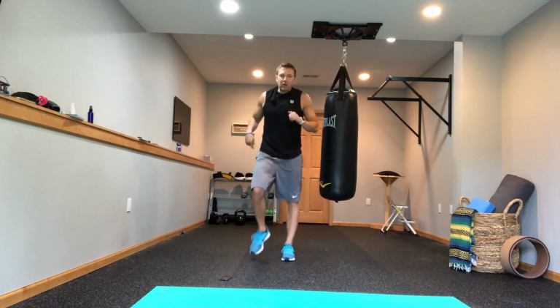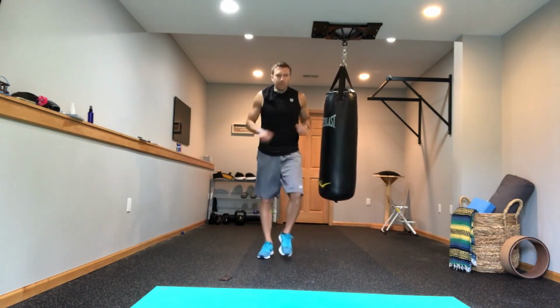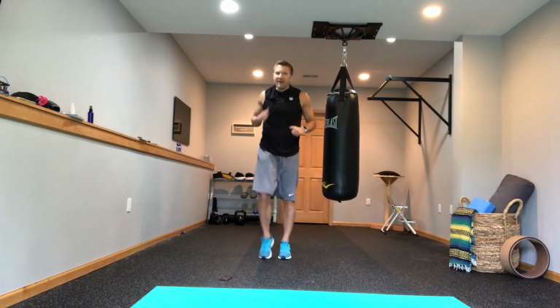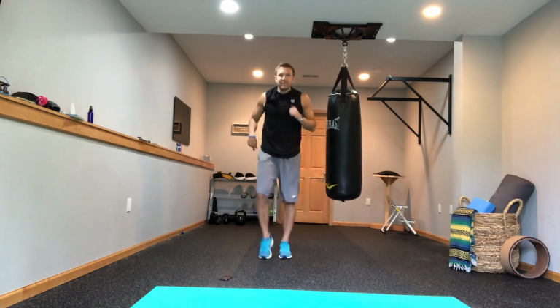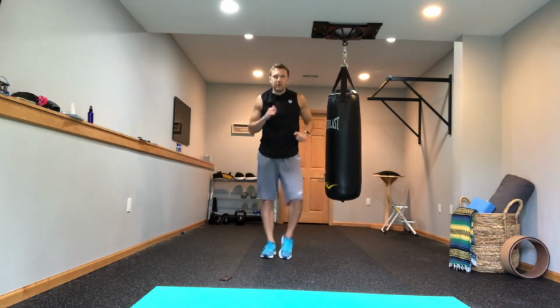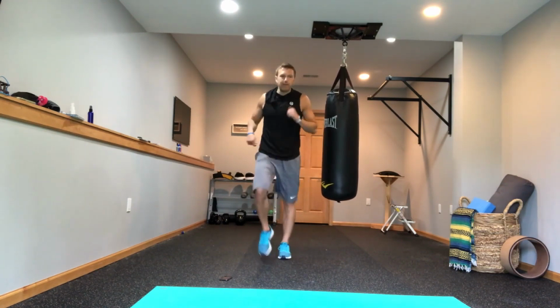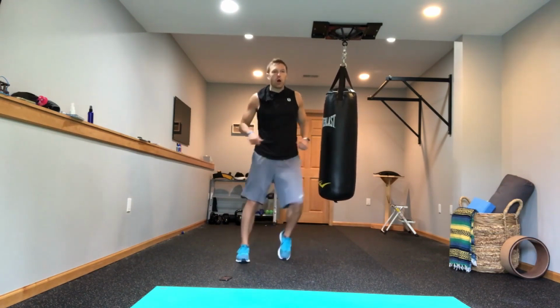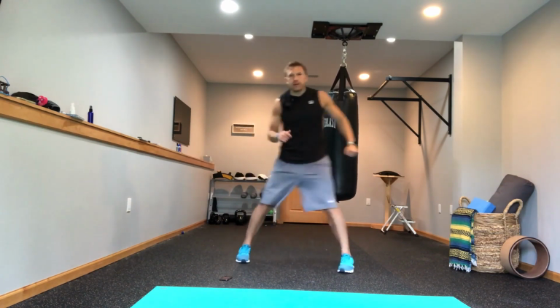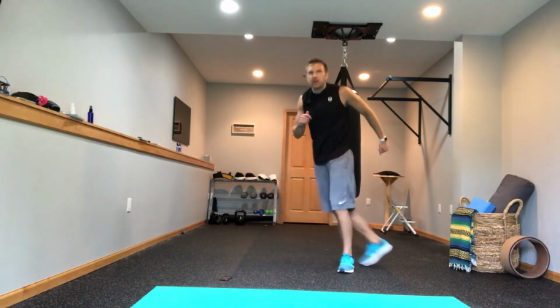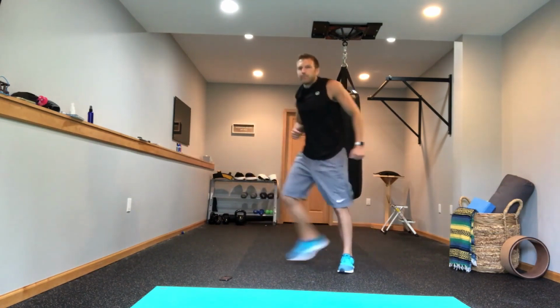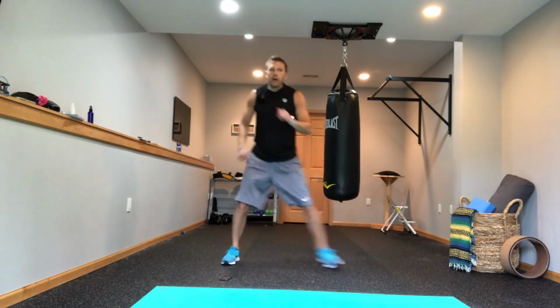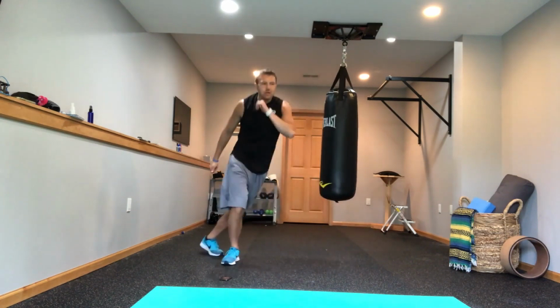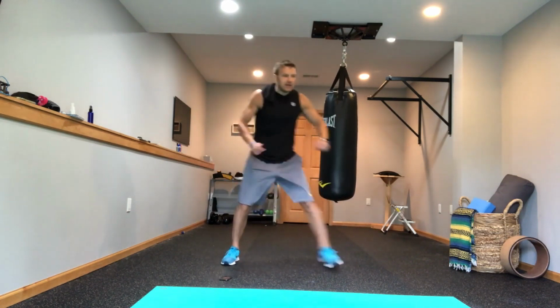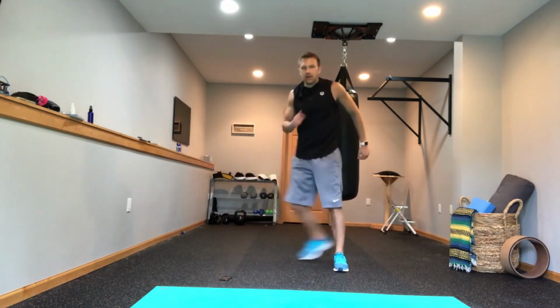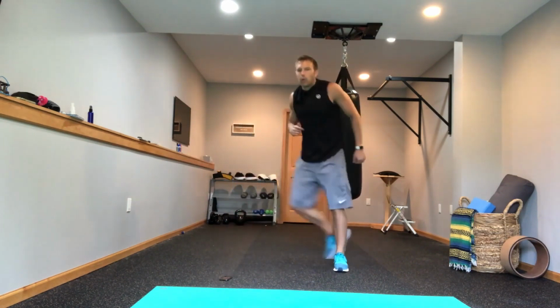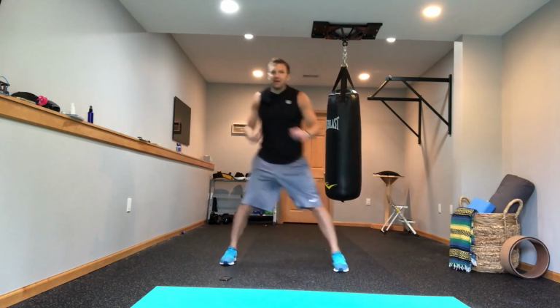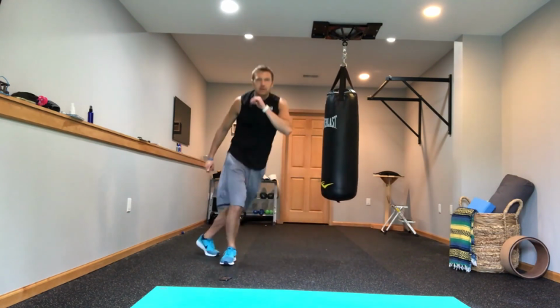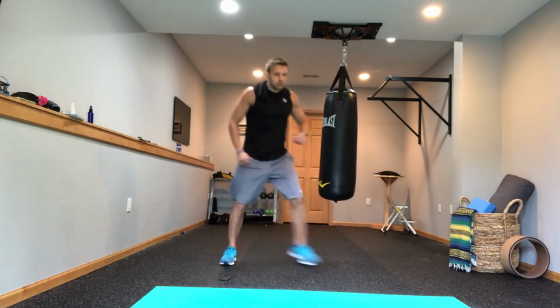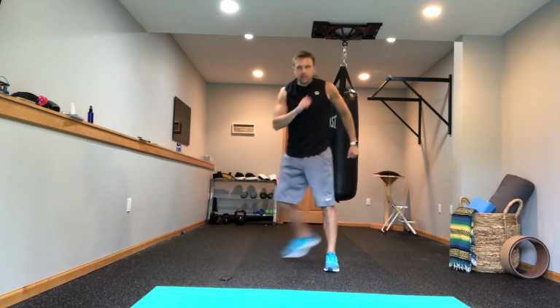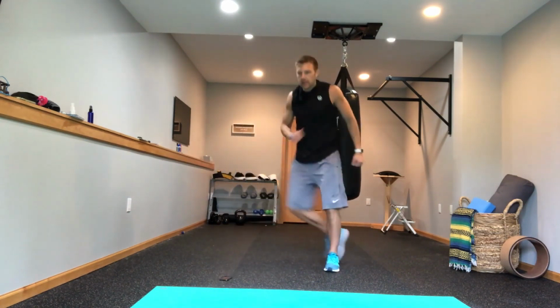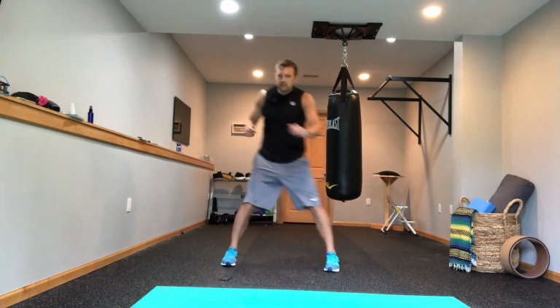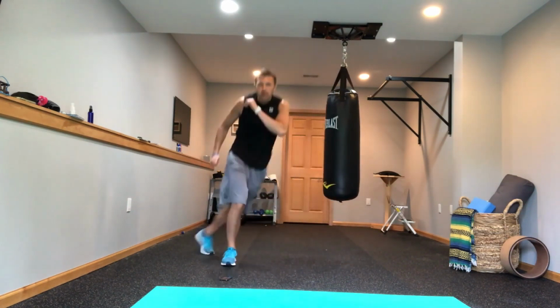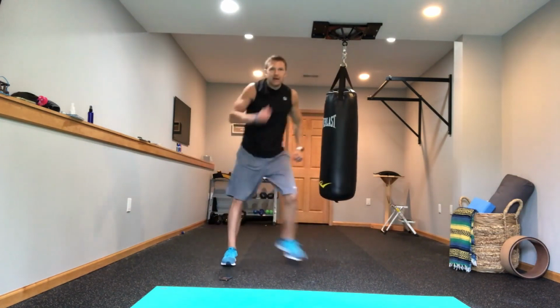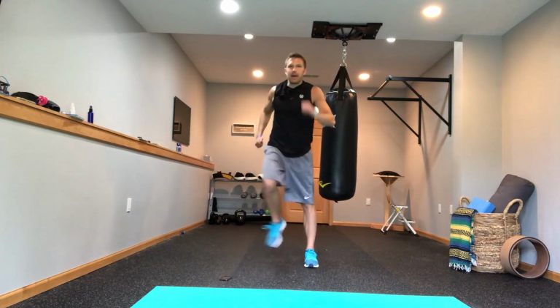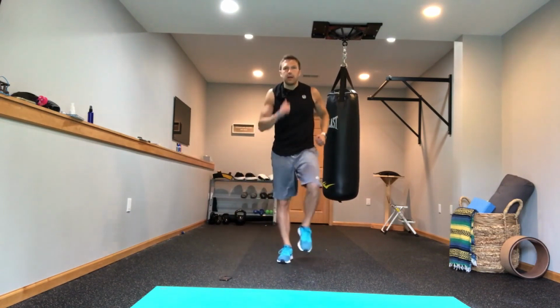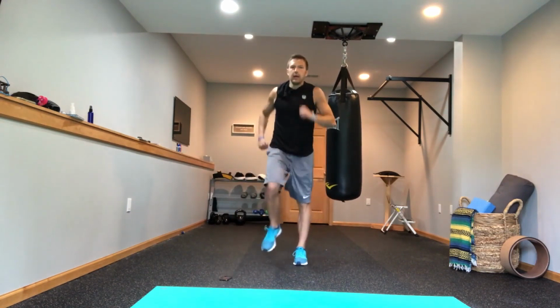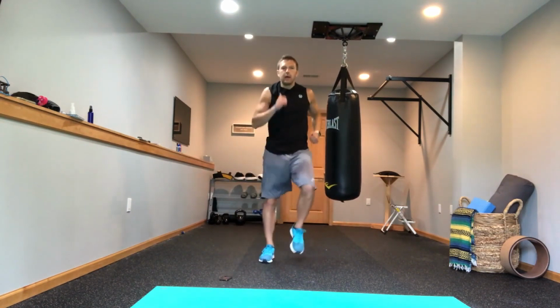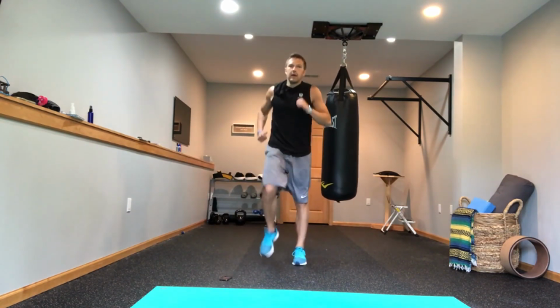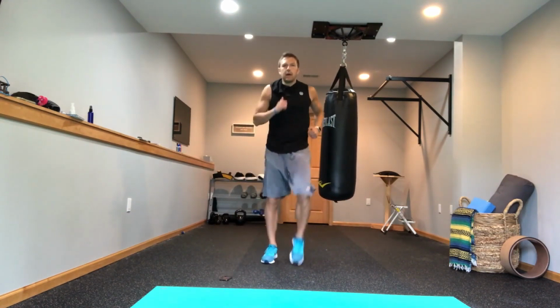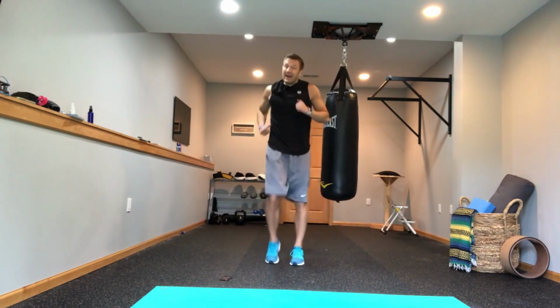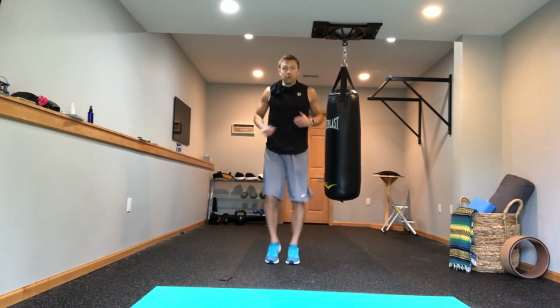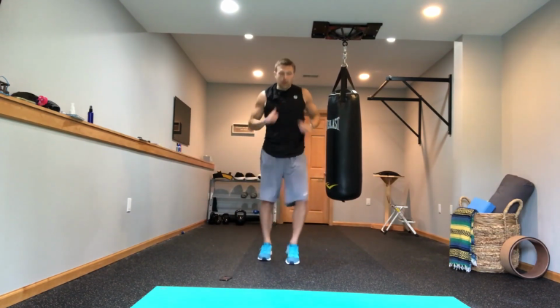They don't want a bunch of strangers looking at them while they're working out. They don't want to do heavy lifting or a bunch of cardio because it wears on your knees, ankles, and joints. This is a great way to get back into it, and you can do it right at home.